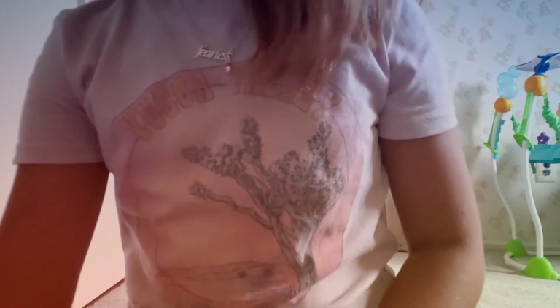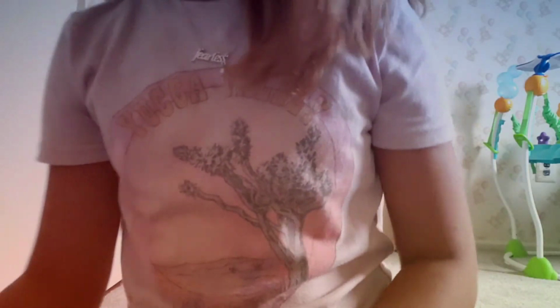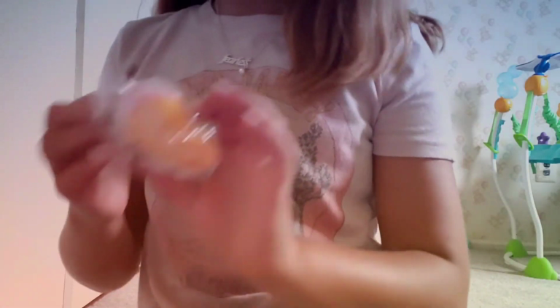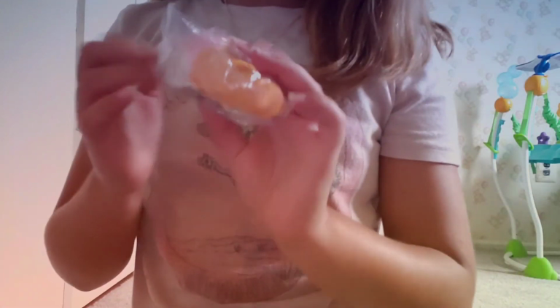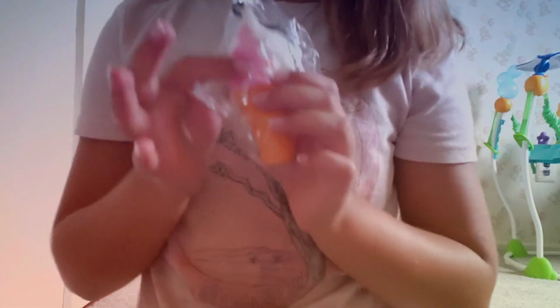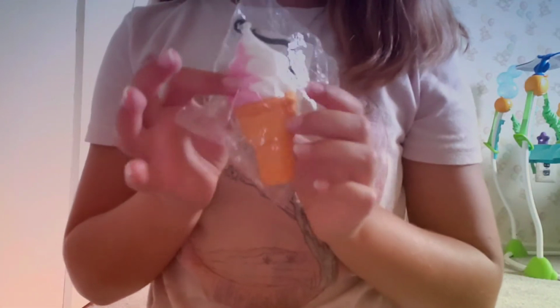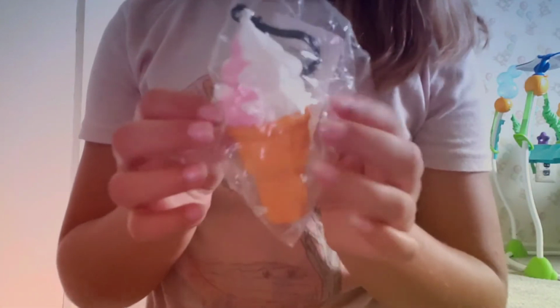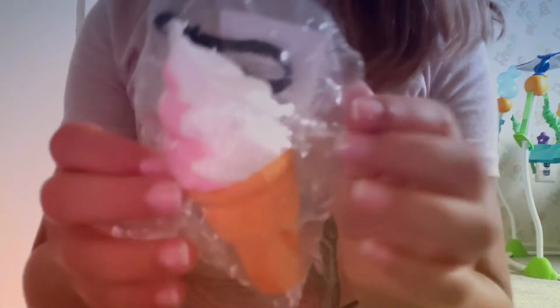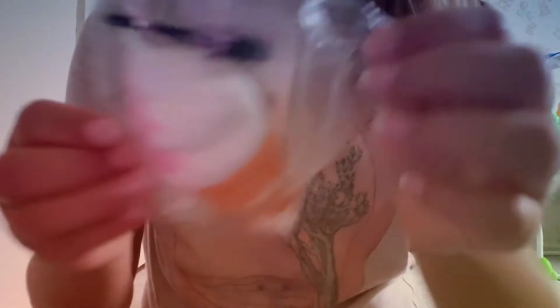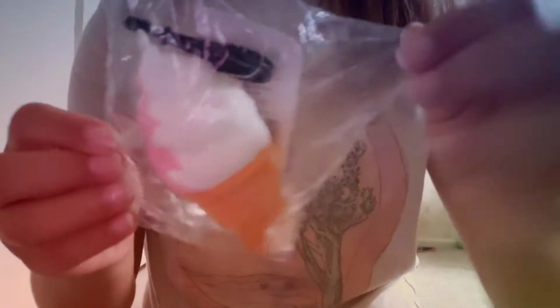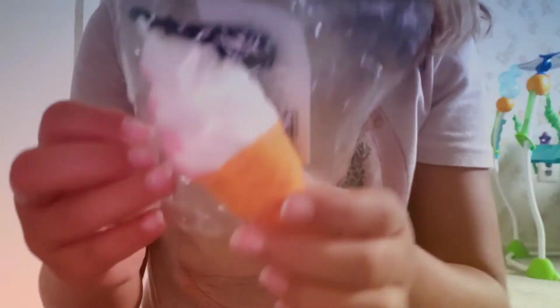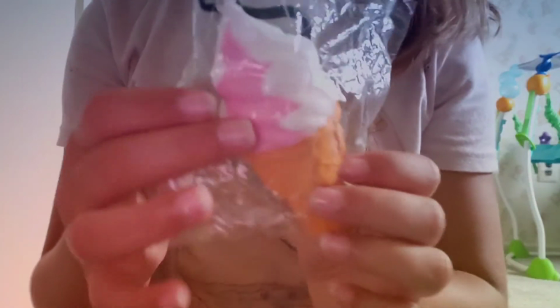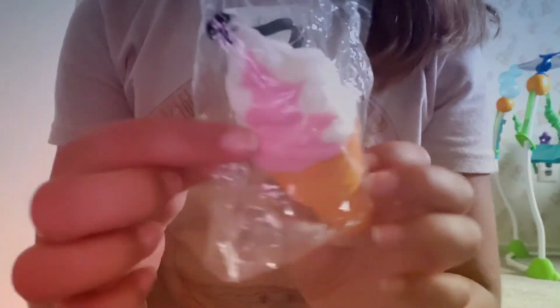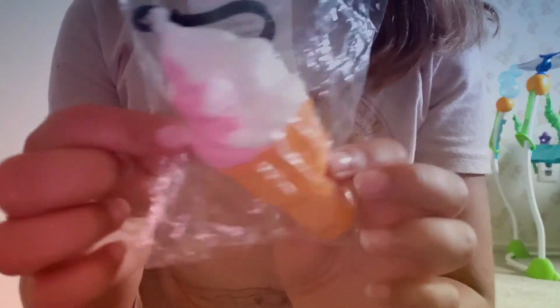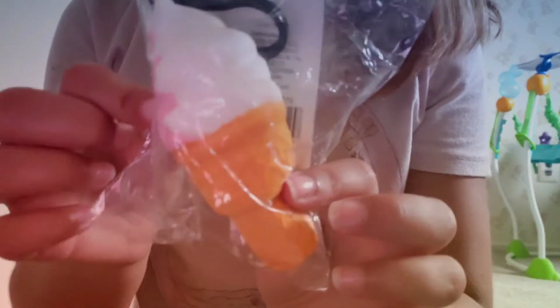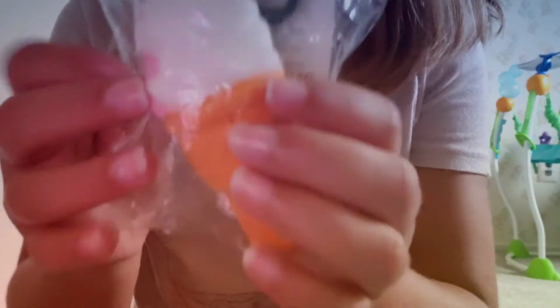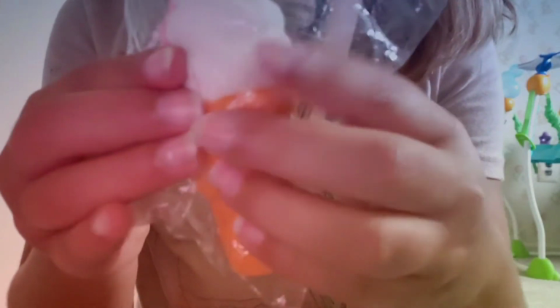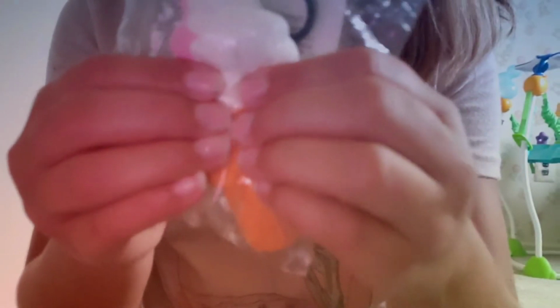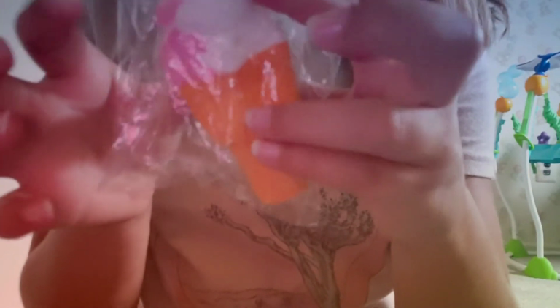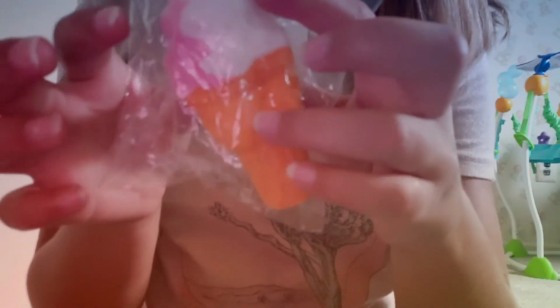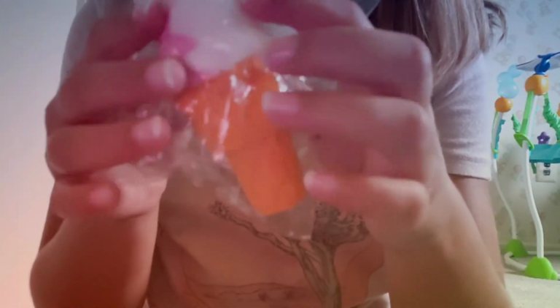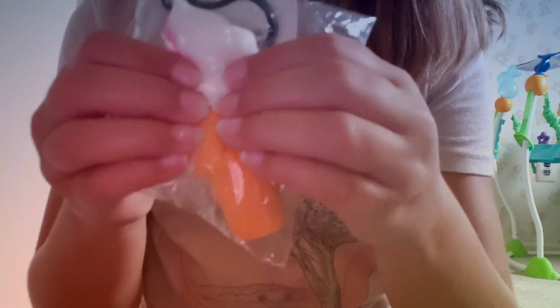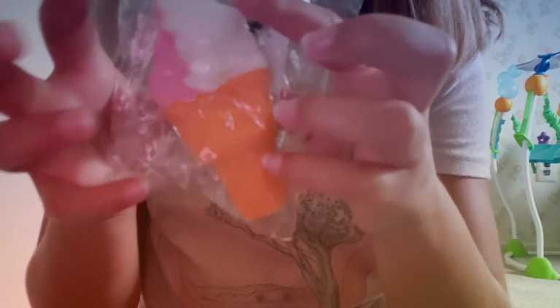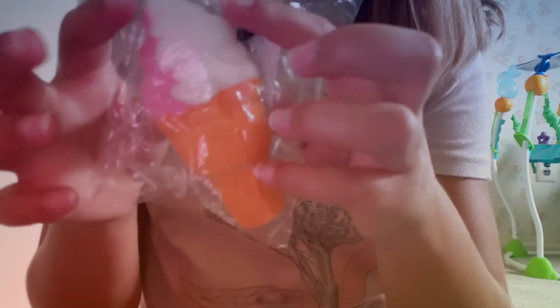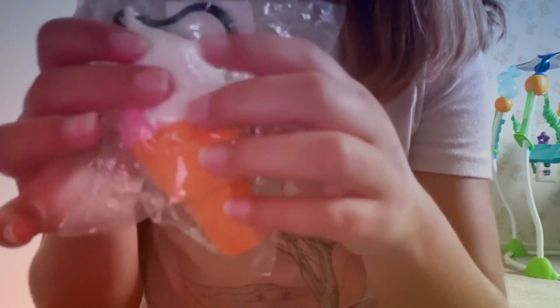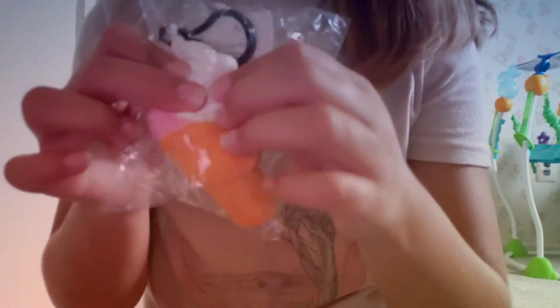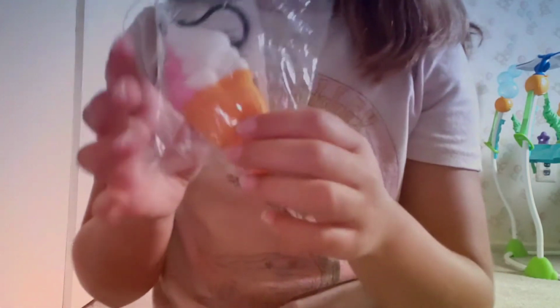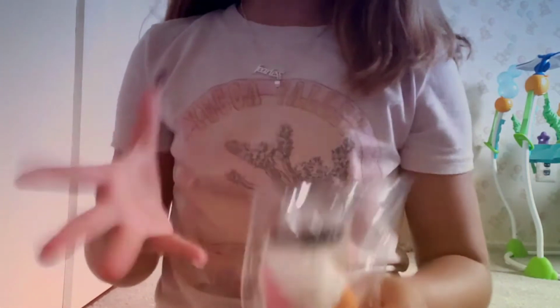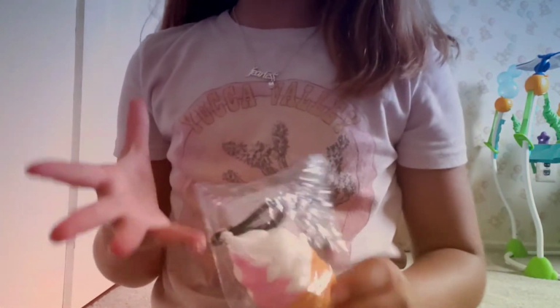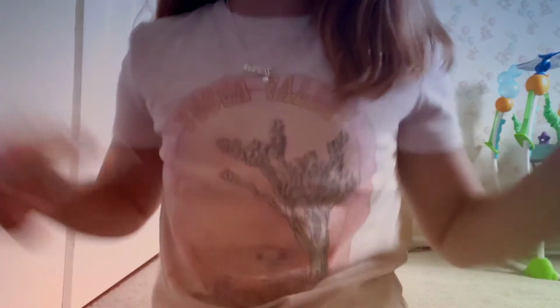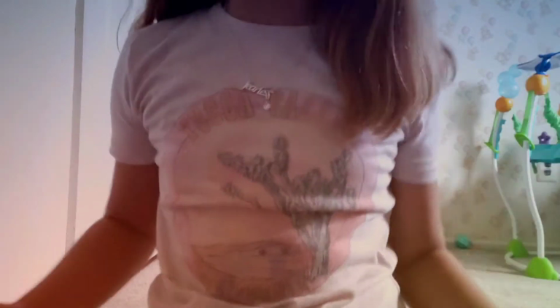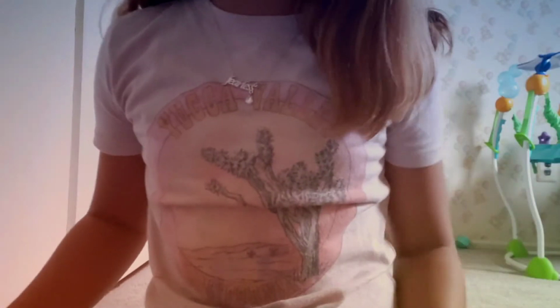So the first squishy is this vanilla and strawberry squishy. It's actually really slow rising, which I'm so happy about.